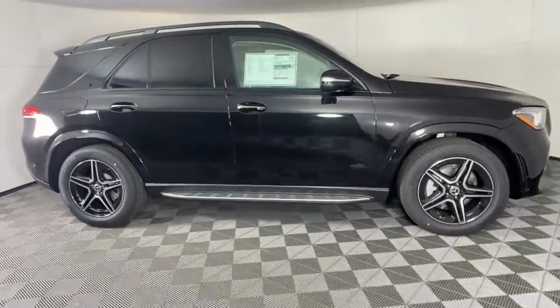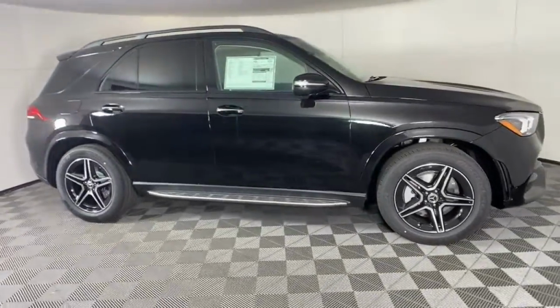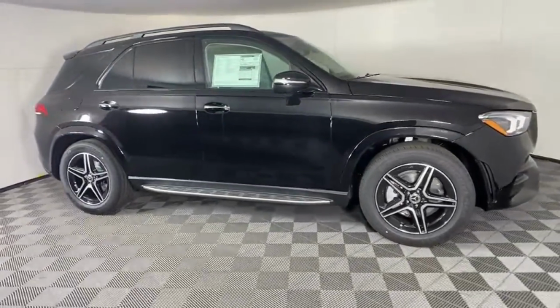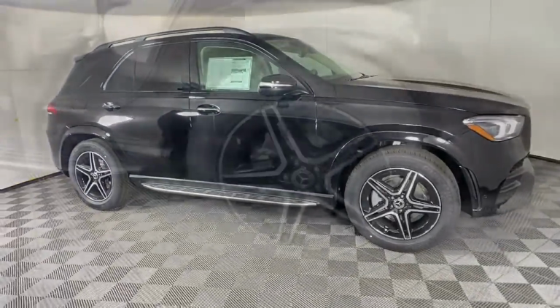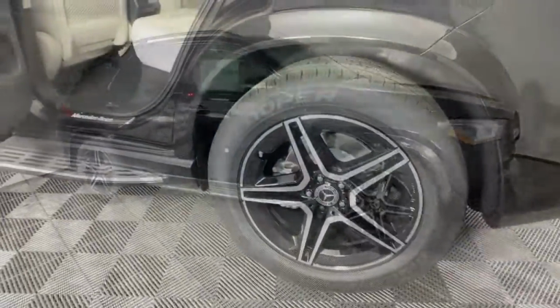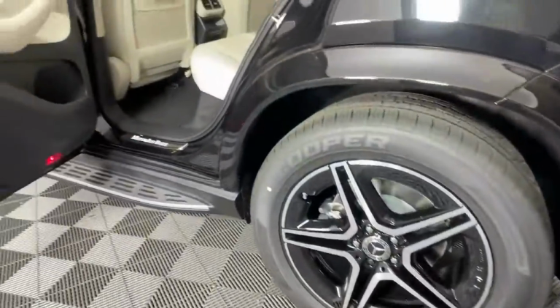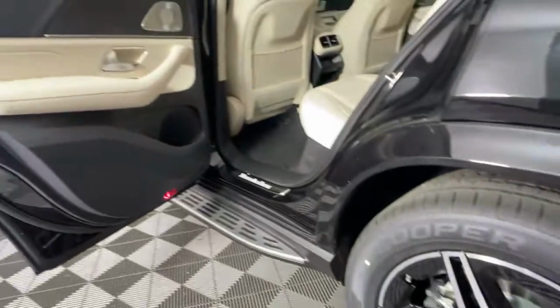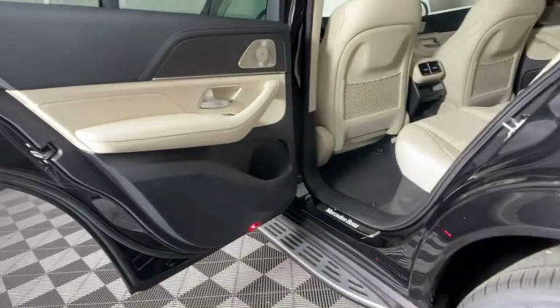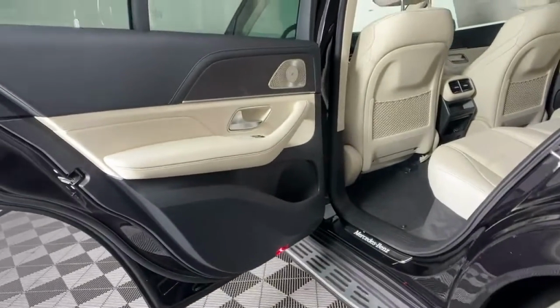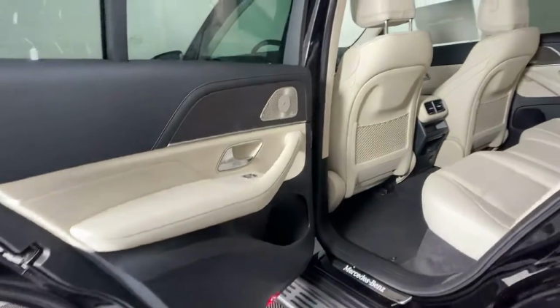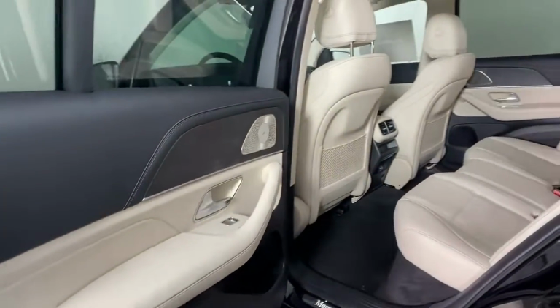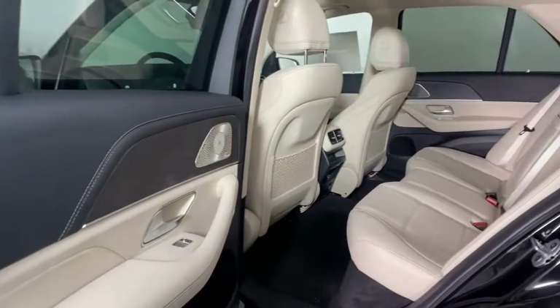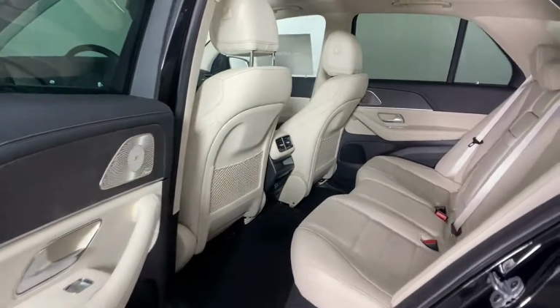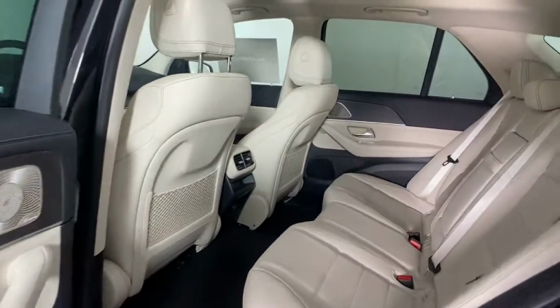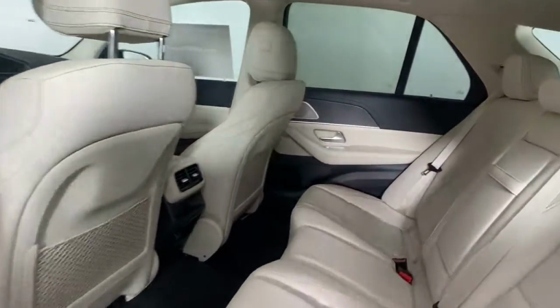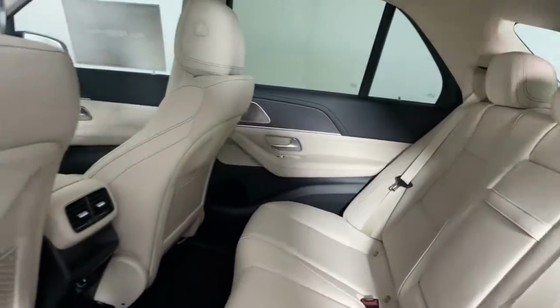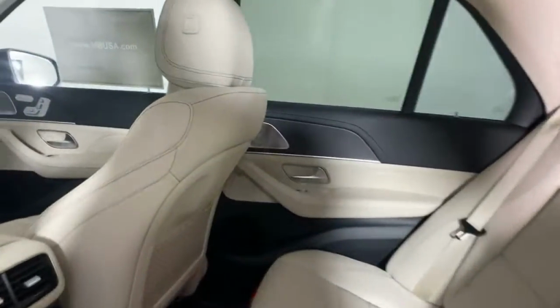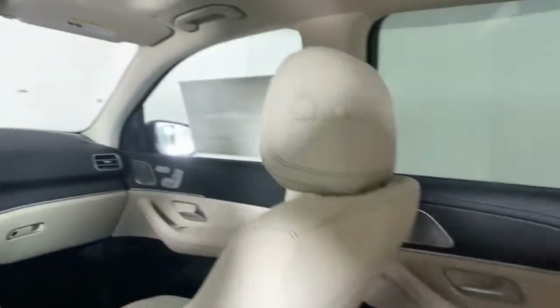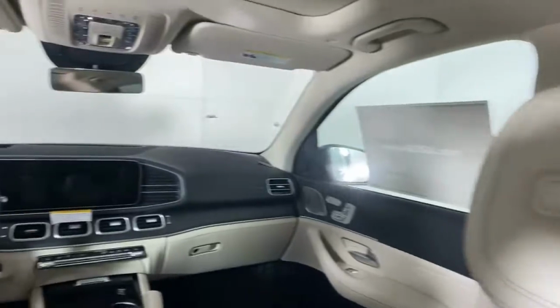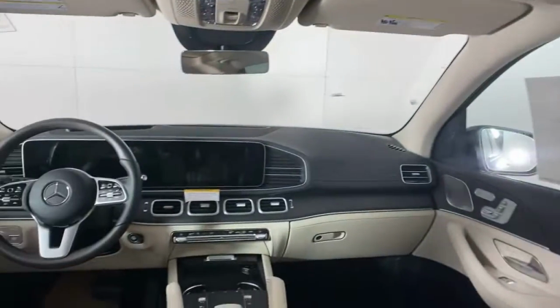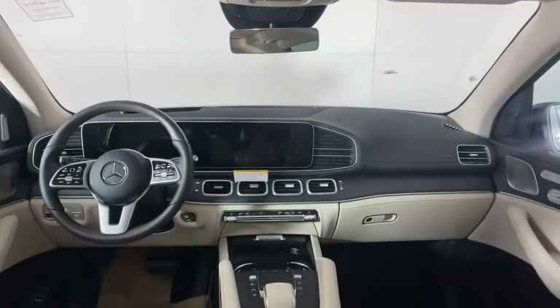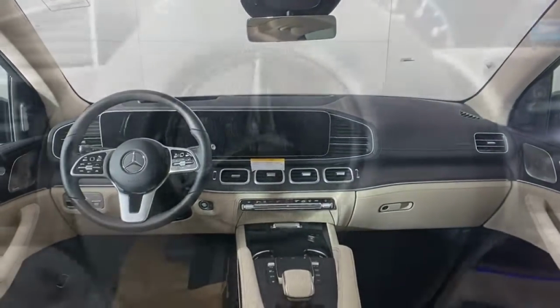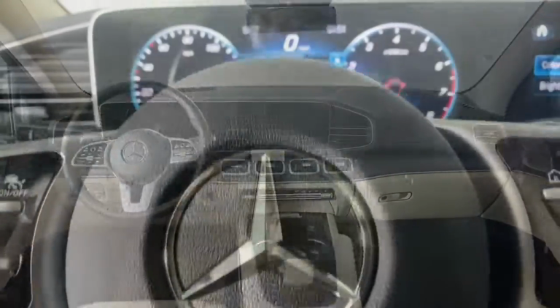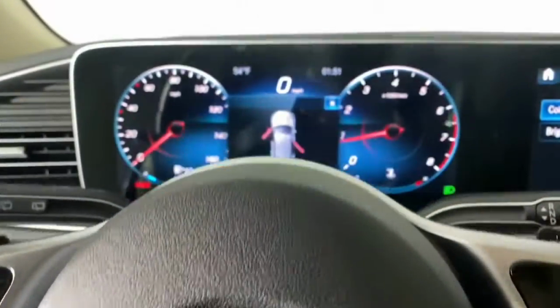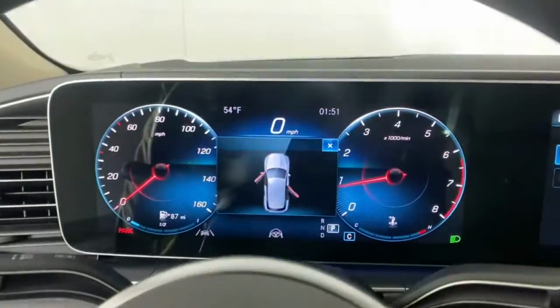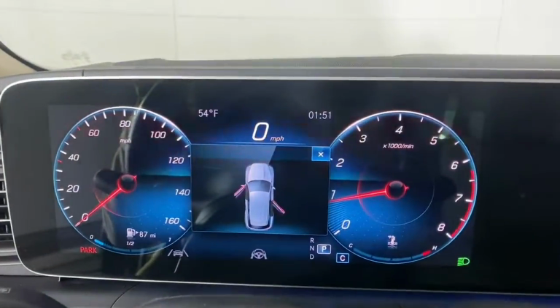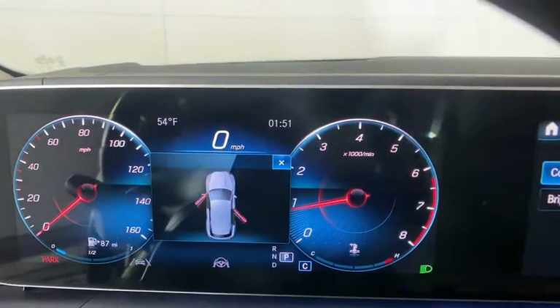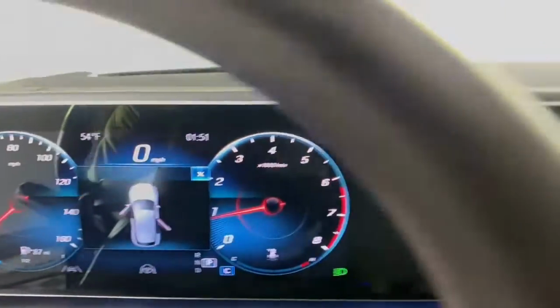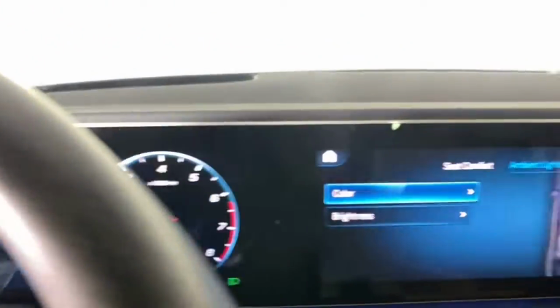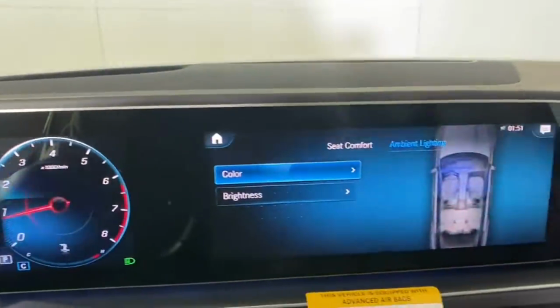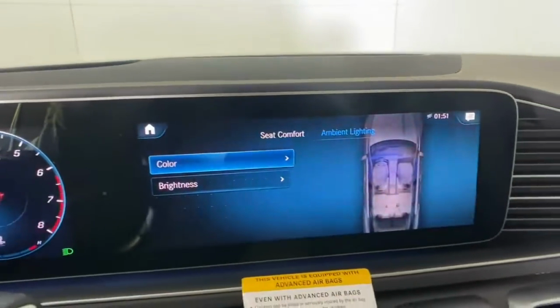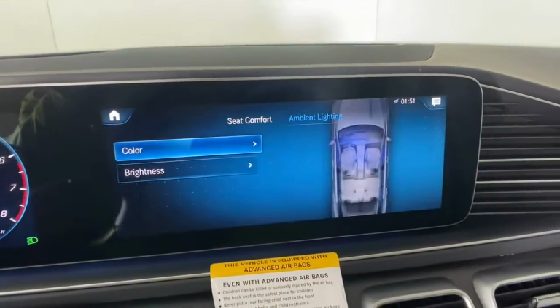The following are some of this vehicle's highlighted options: power liftgate, electronic stability control, seat memory, trip computer, bucket seats, power windows, four-wheel disc brakes, power steering.